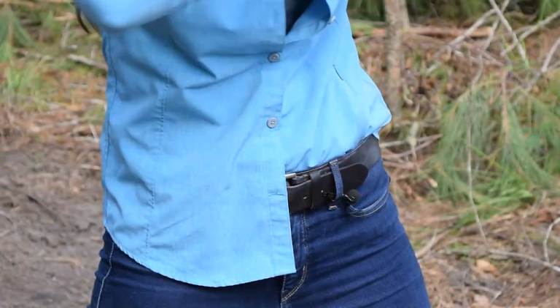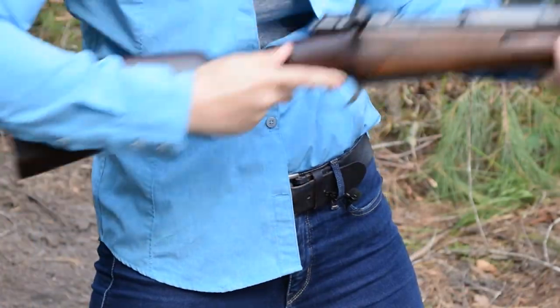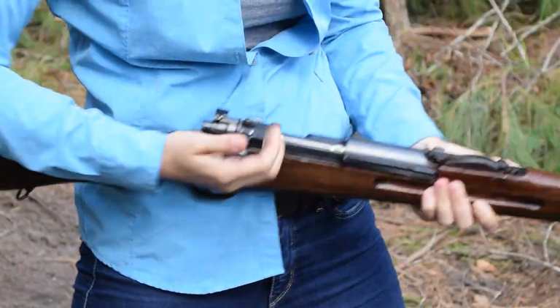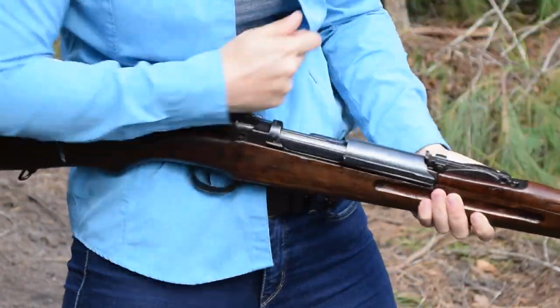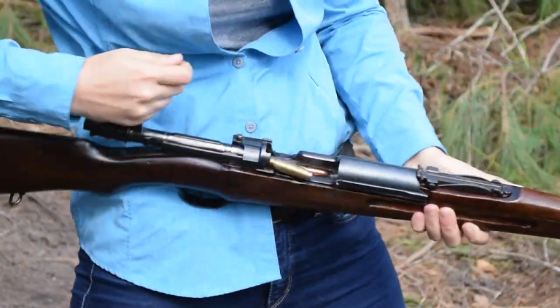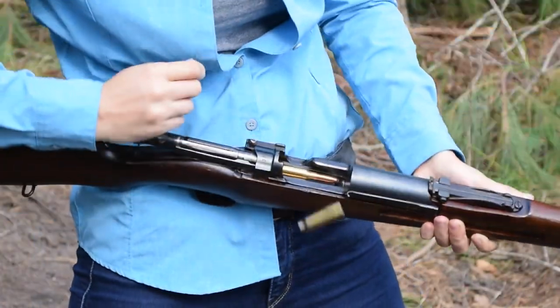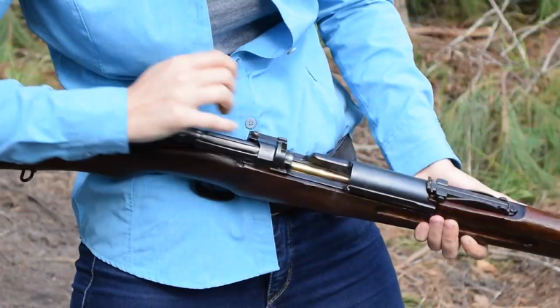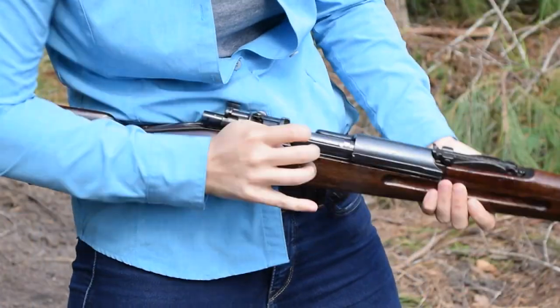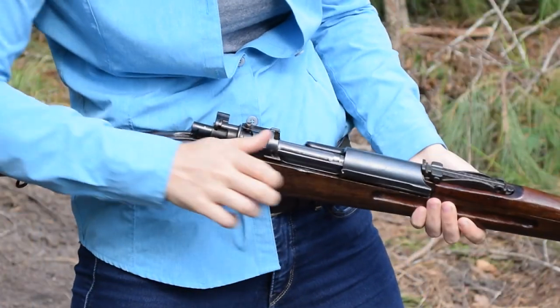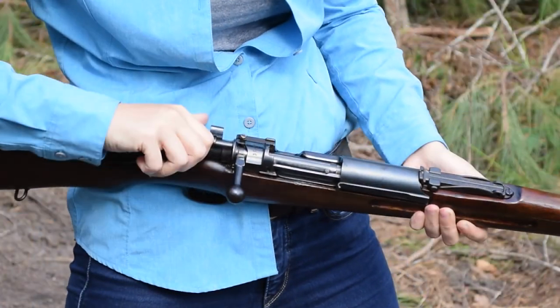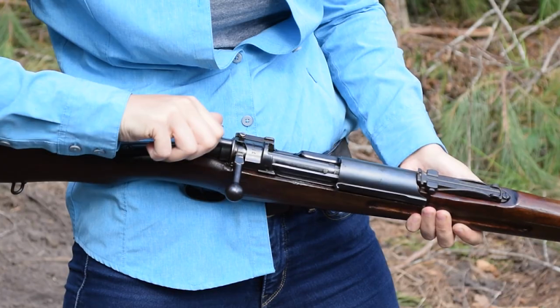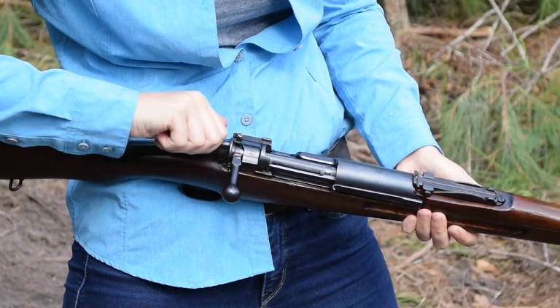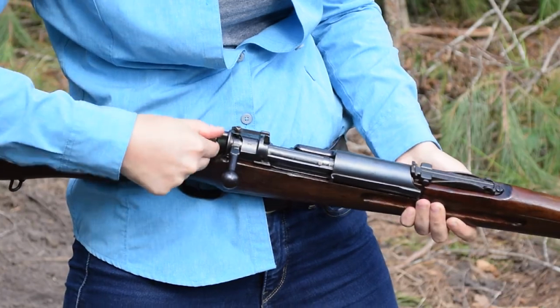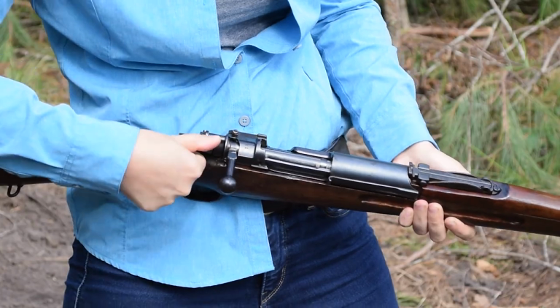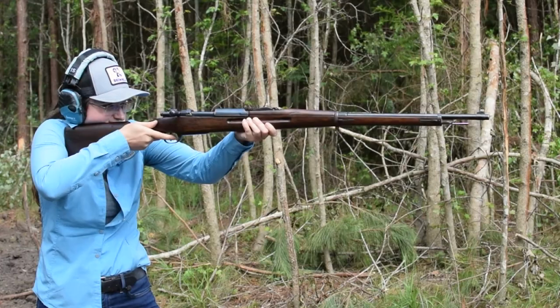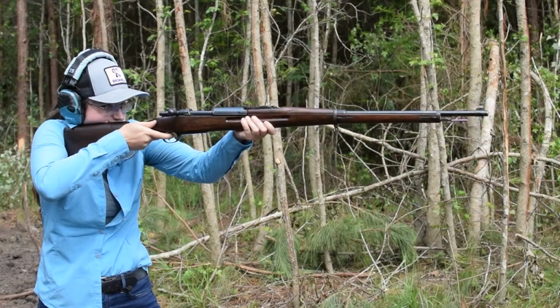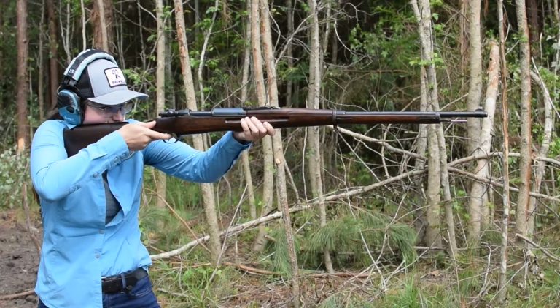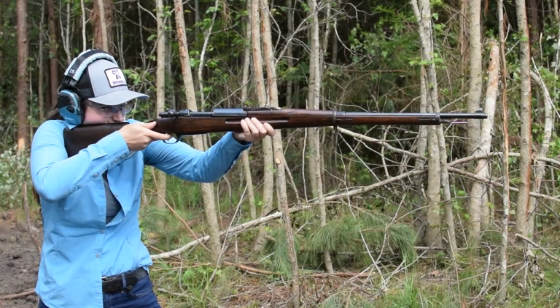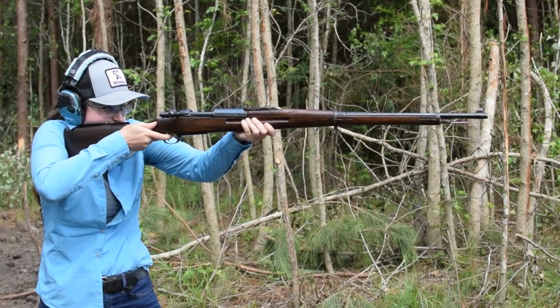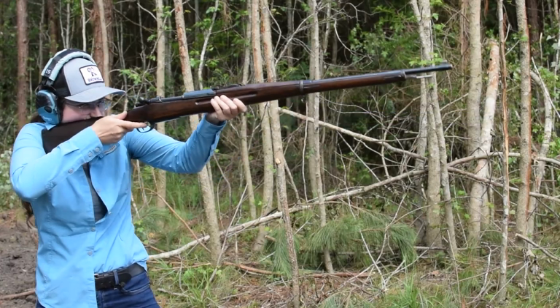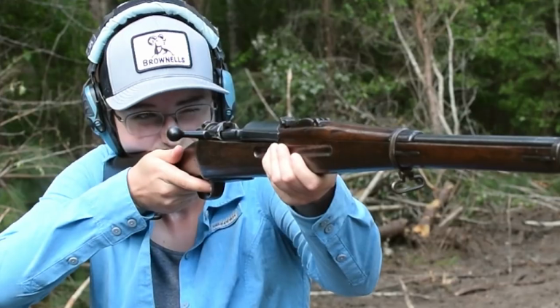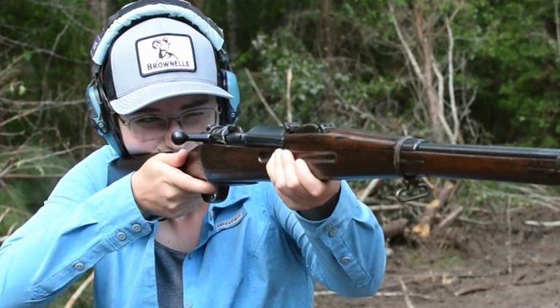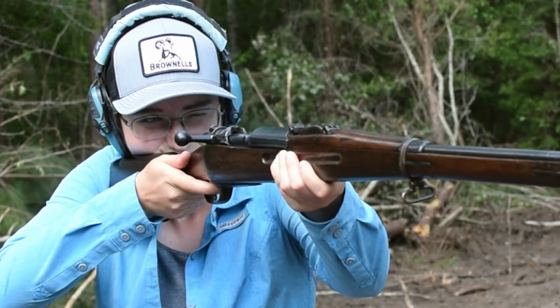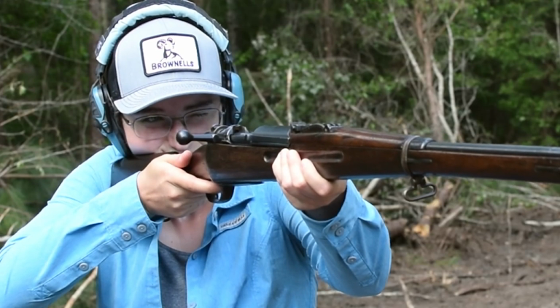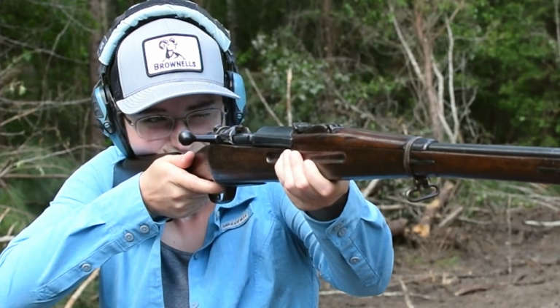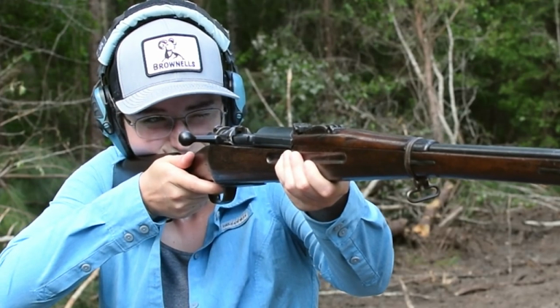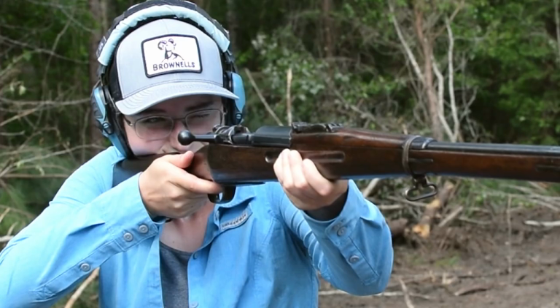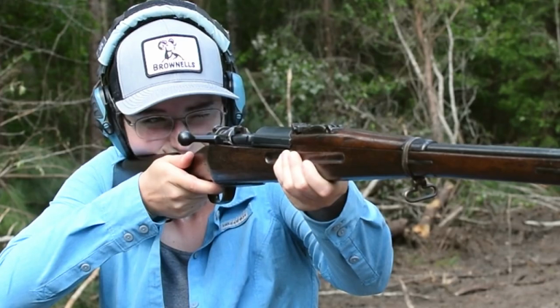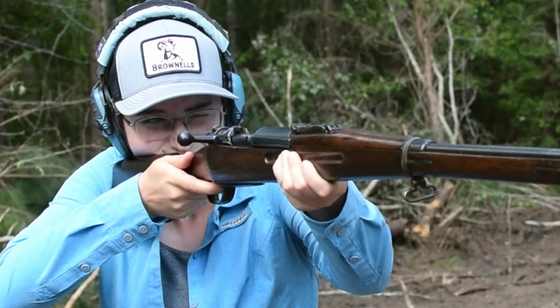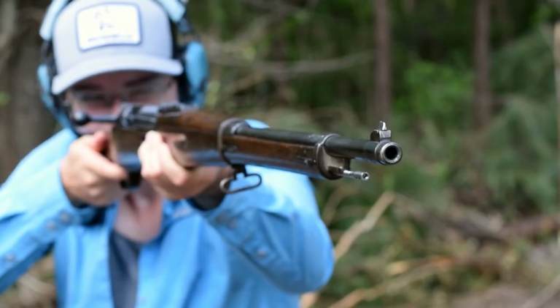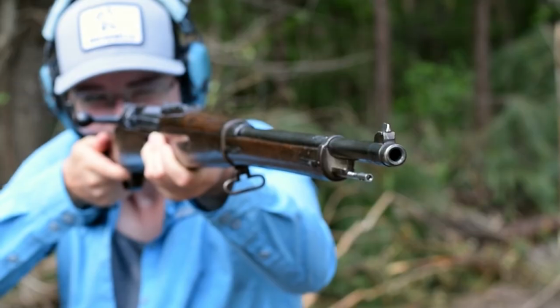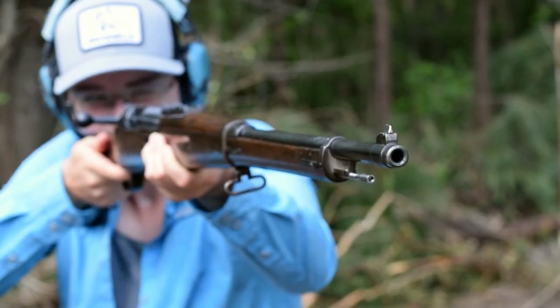Internally, this deep-rake magazine prevents rimlock. The Mauser flag safety flips easily, and our two-stage trigger is decent. Sights are flat but simple, with a tangent-notched rear and a barleycorn front.